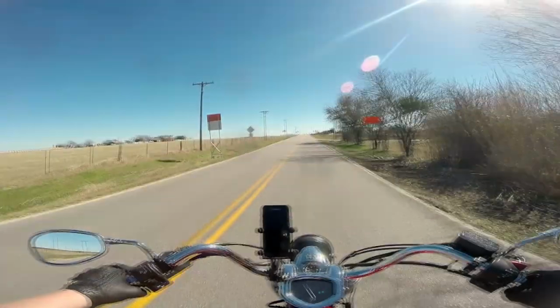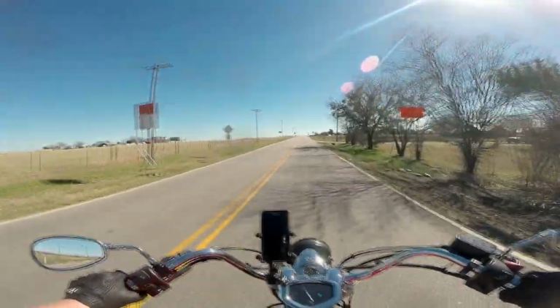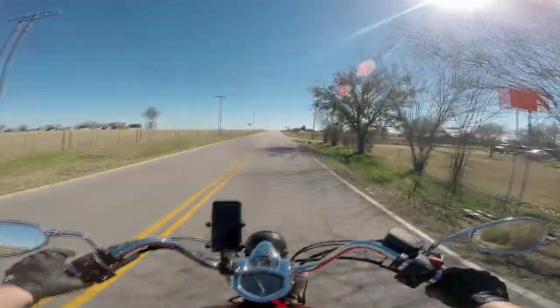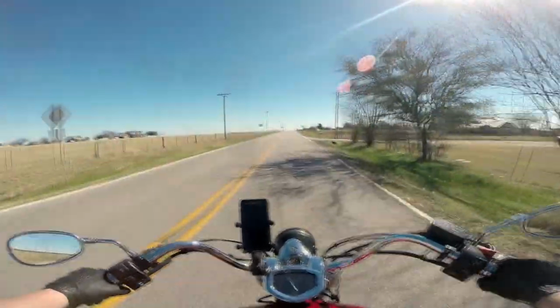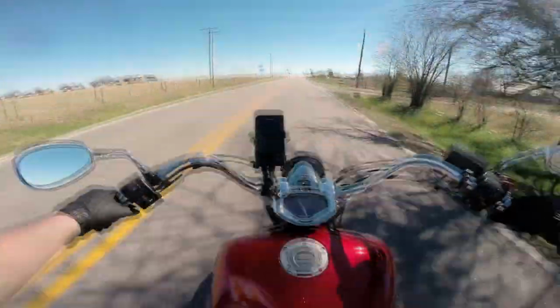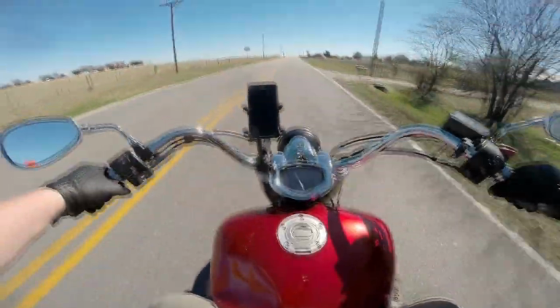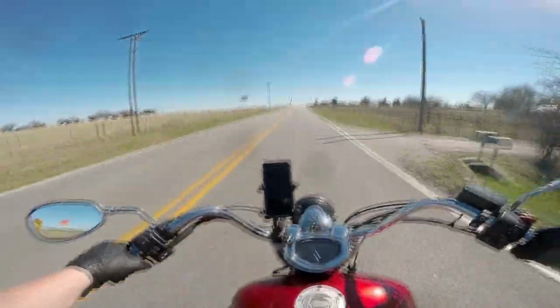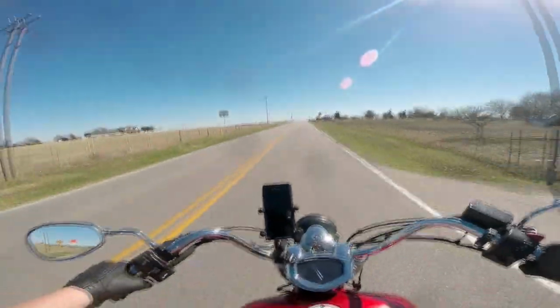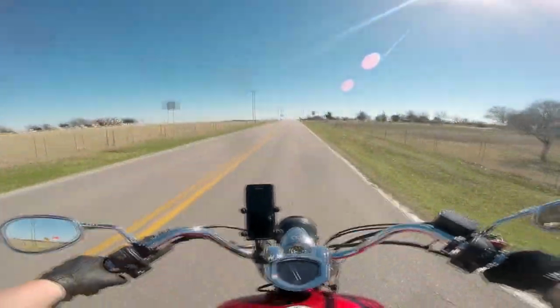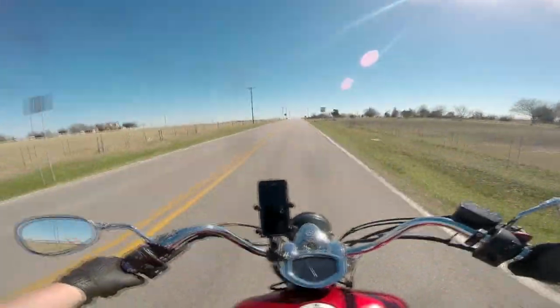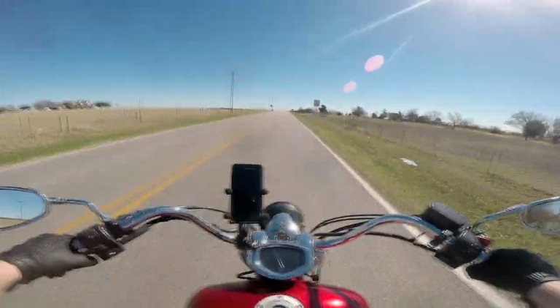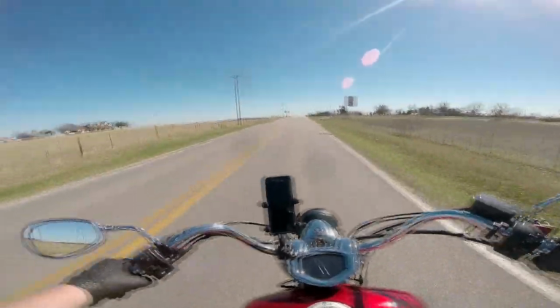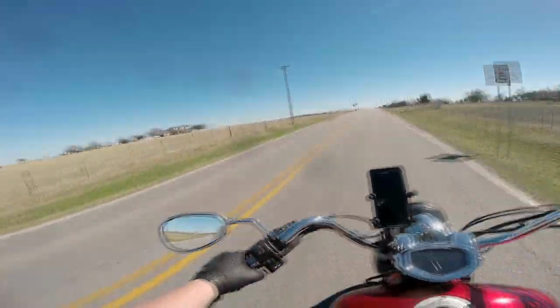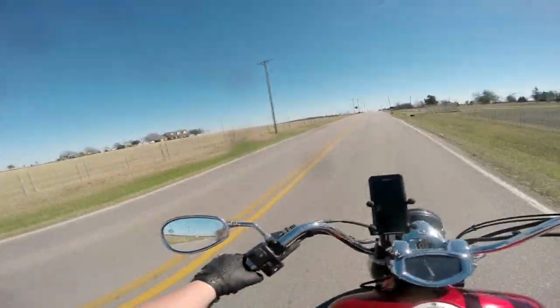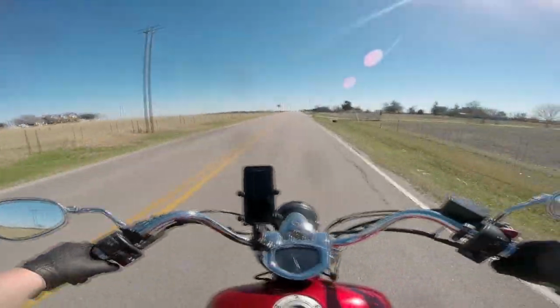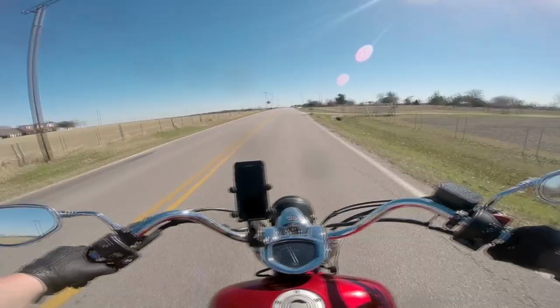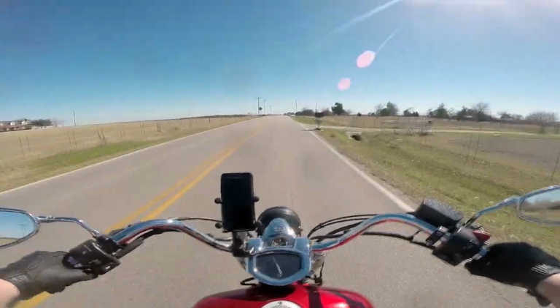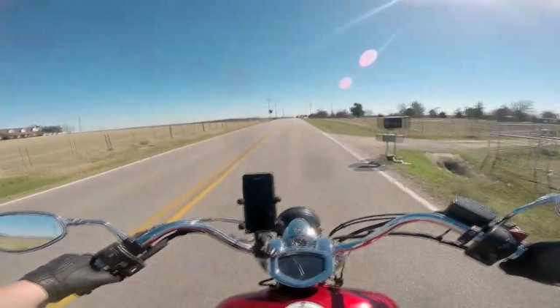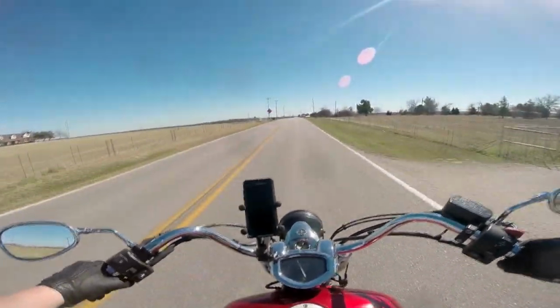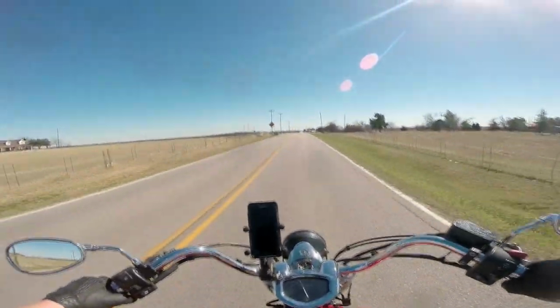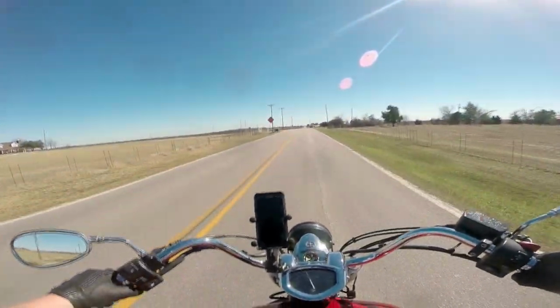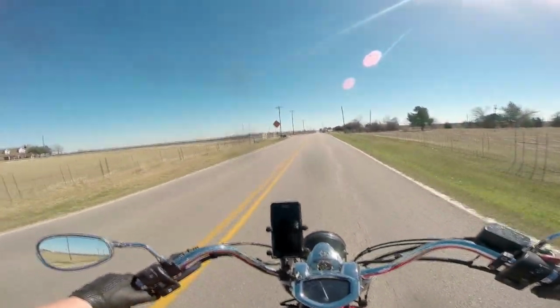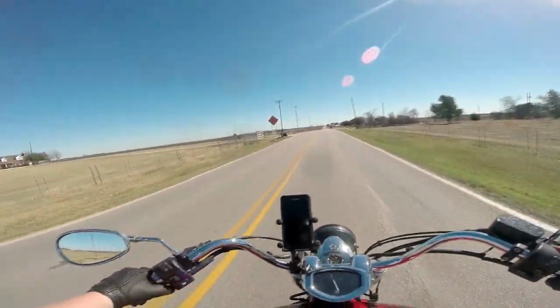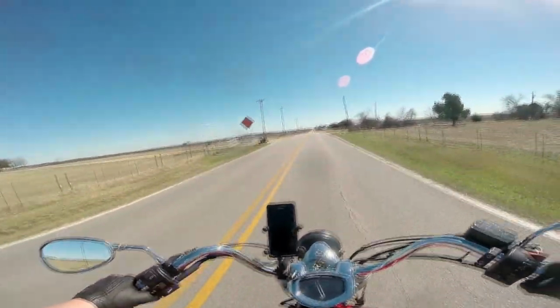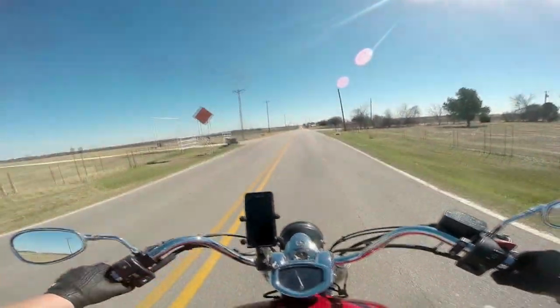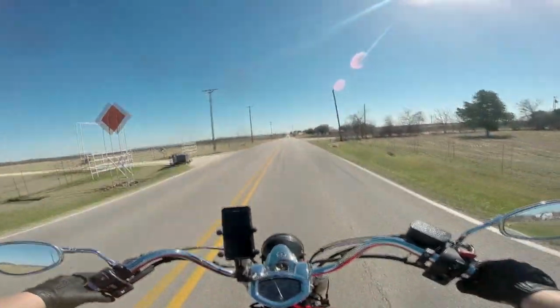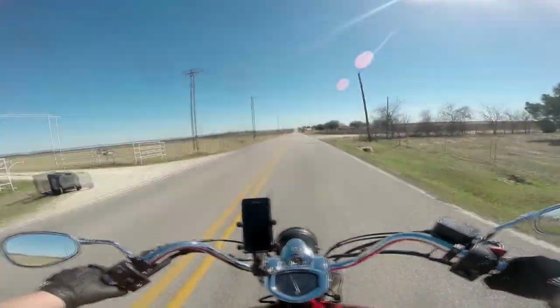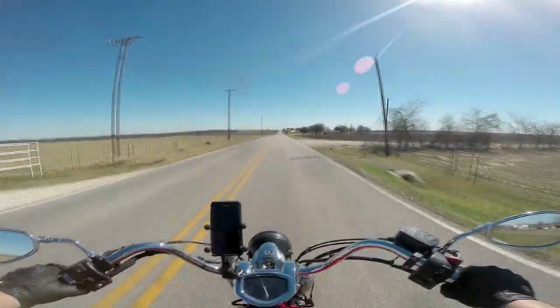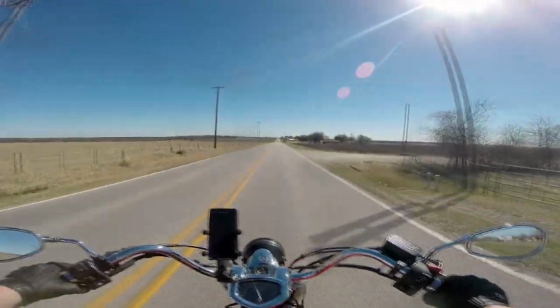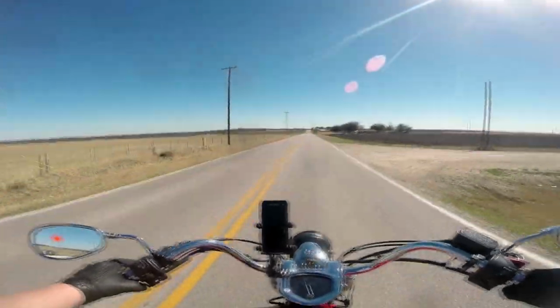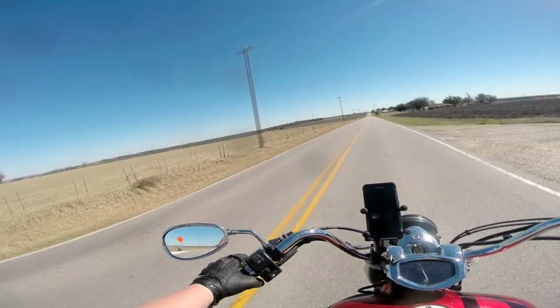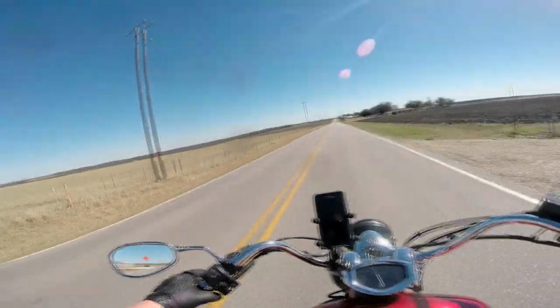With the windscreen on it, it does just fine on the highway. You can hold it at 80 miles an hour and pass. So you can use this as a touring bike. It makes a decent commuting bike.